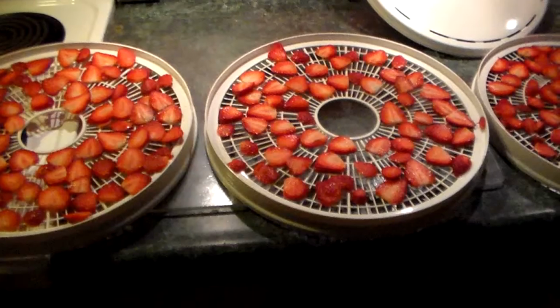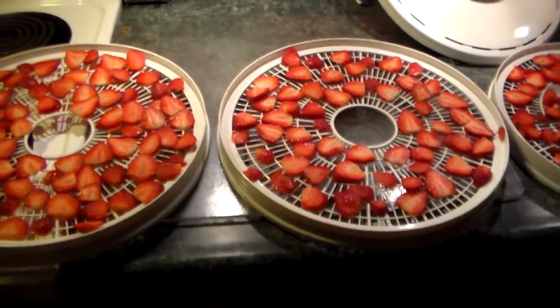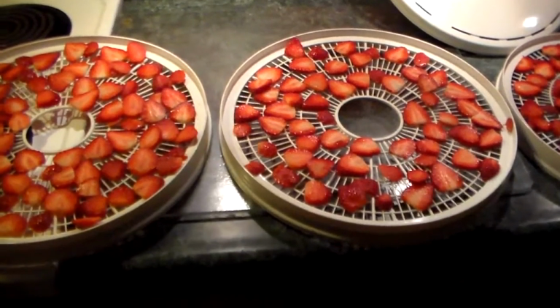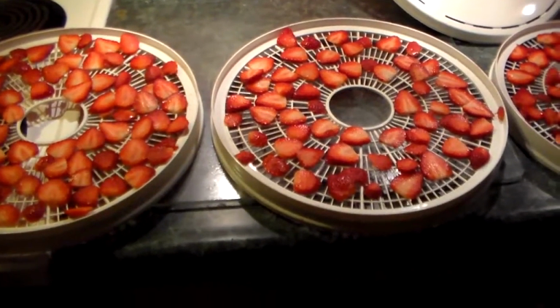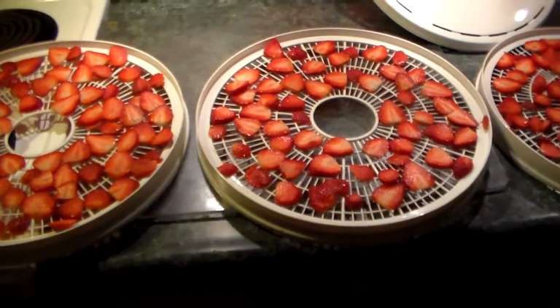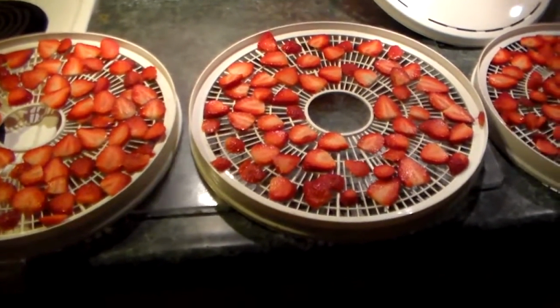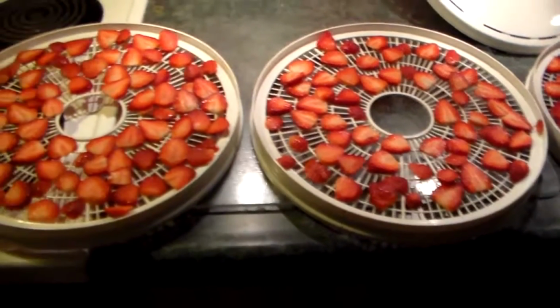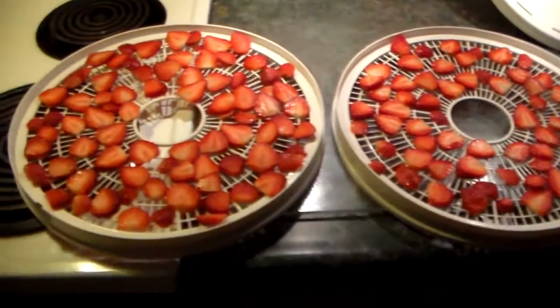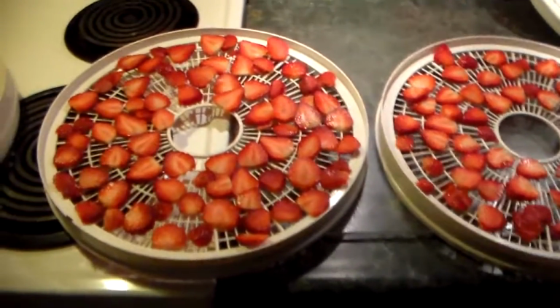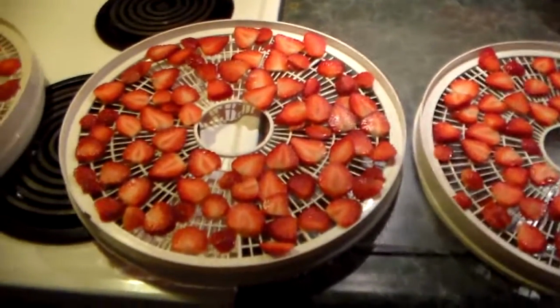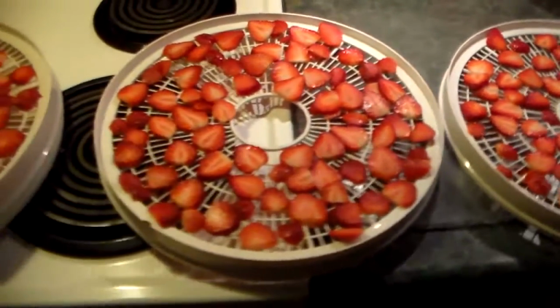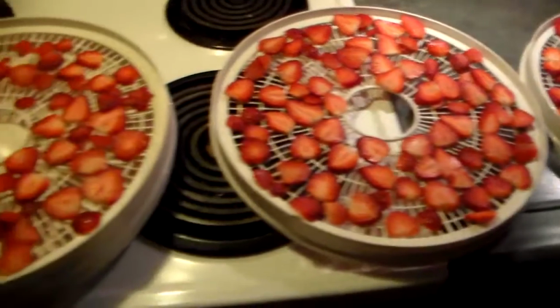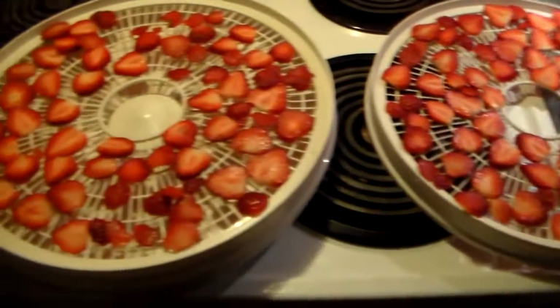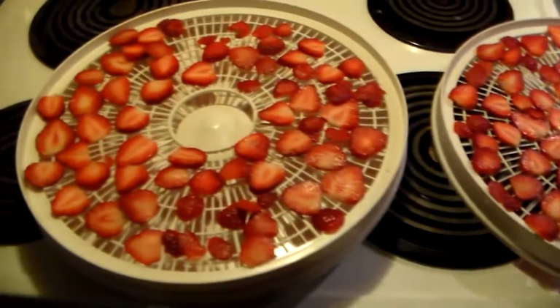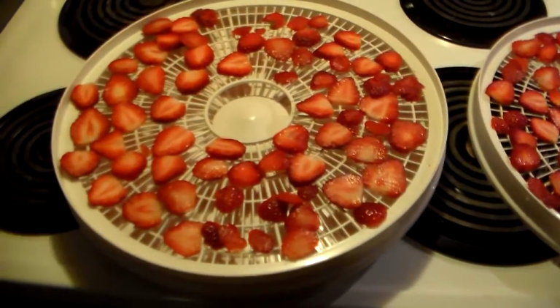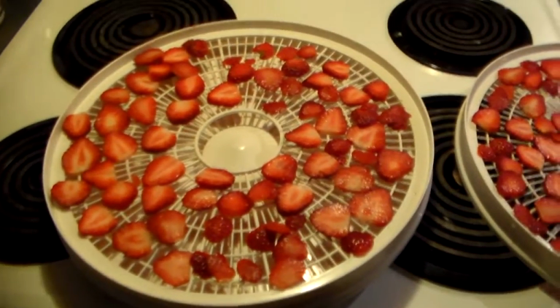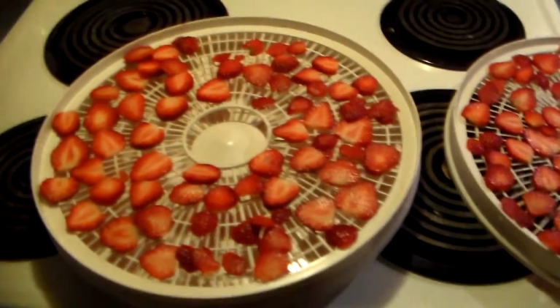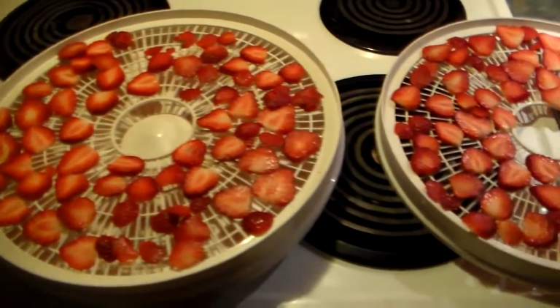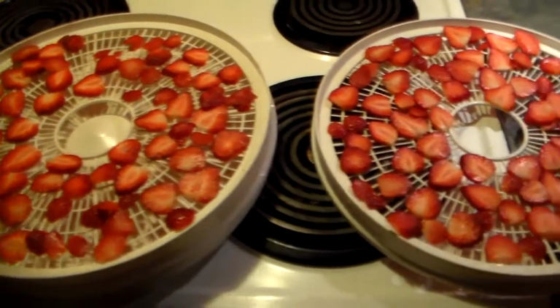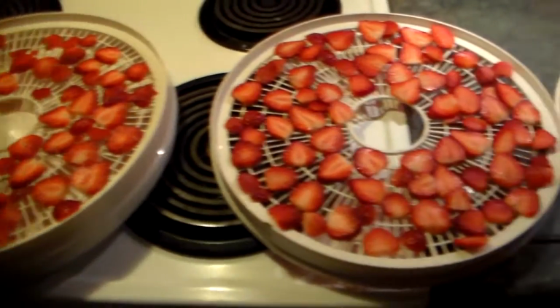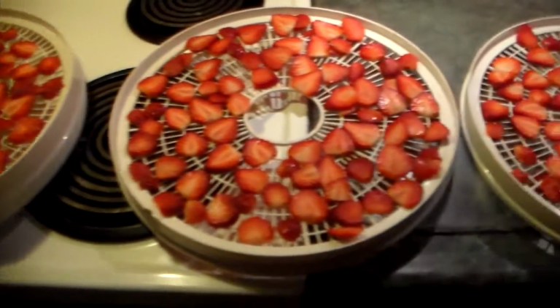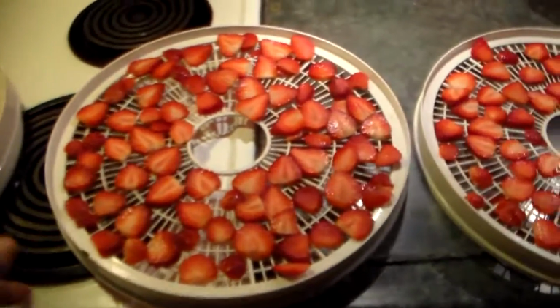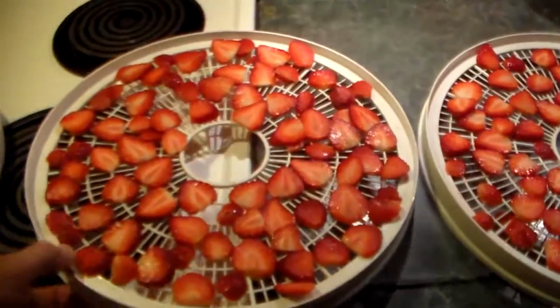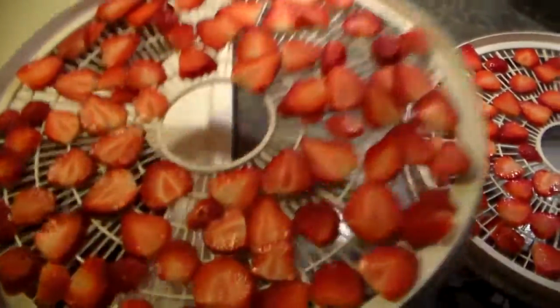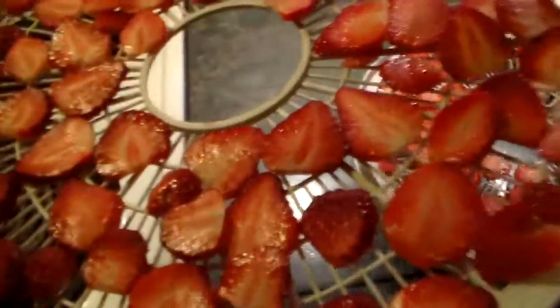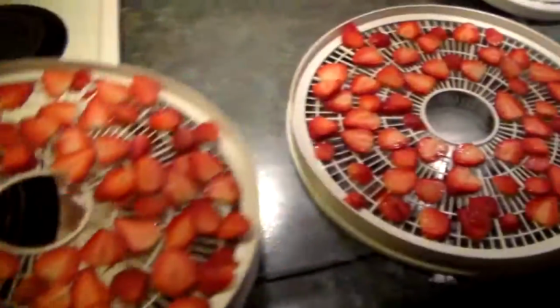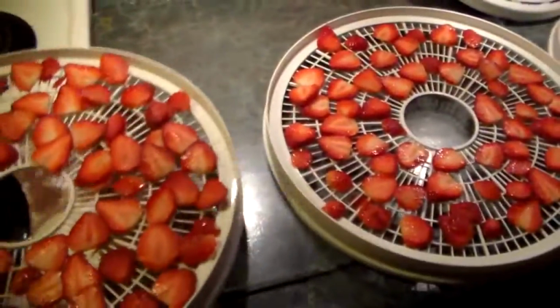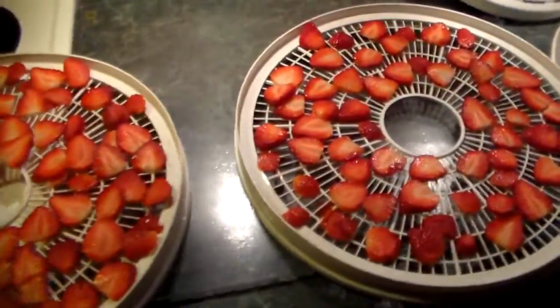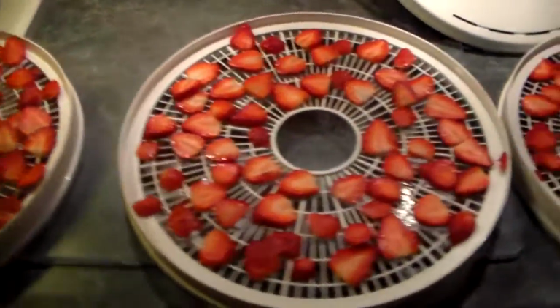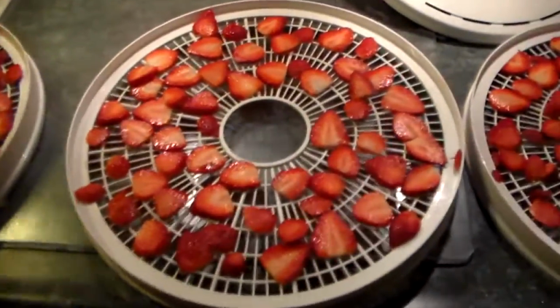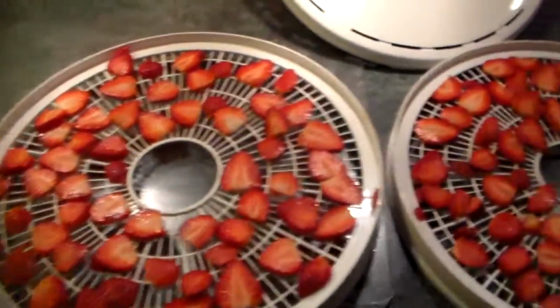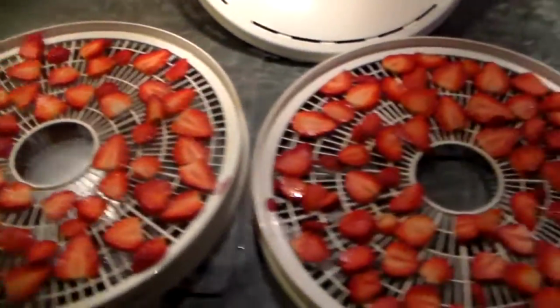Hi friends, this is just an update on the strawberry project. The rest of the strawberries — the ones that I didn't freeze — I sliced them up and I put them on these trays so I can dry them out here in the dehydrator.